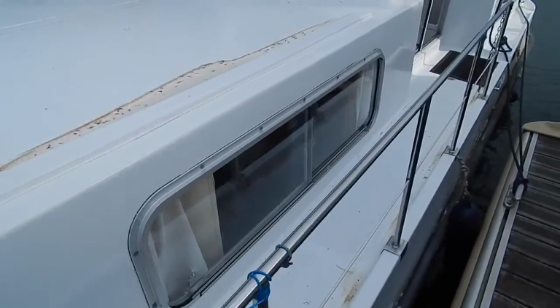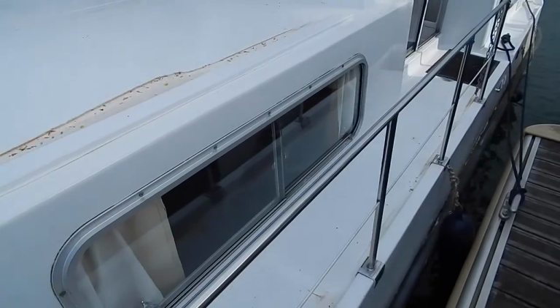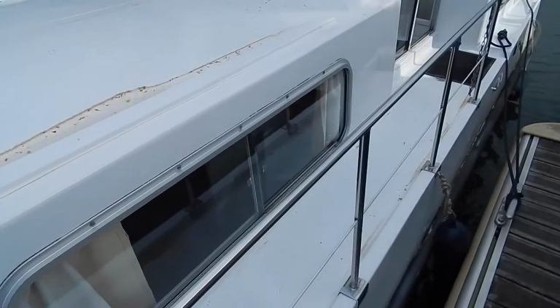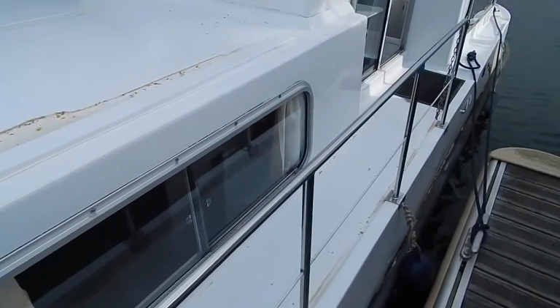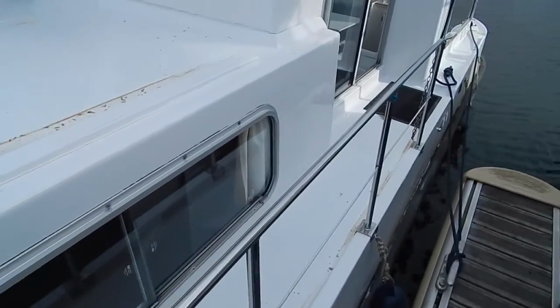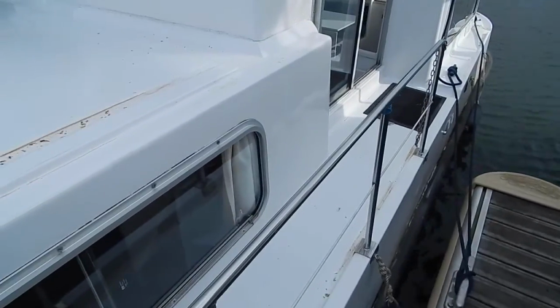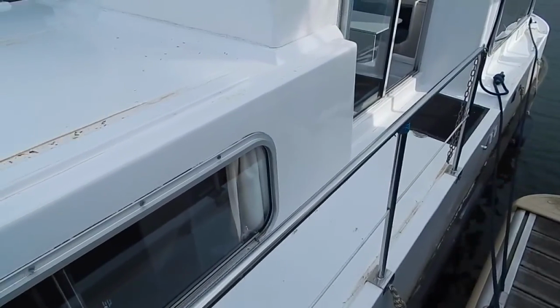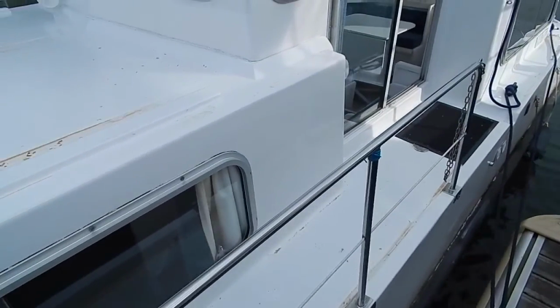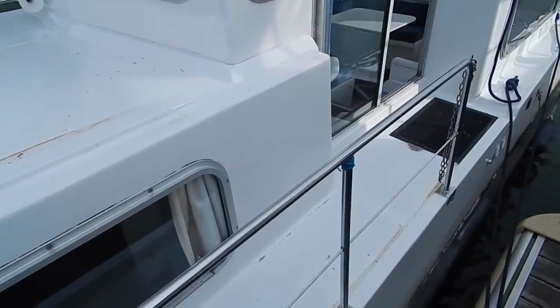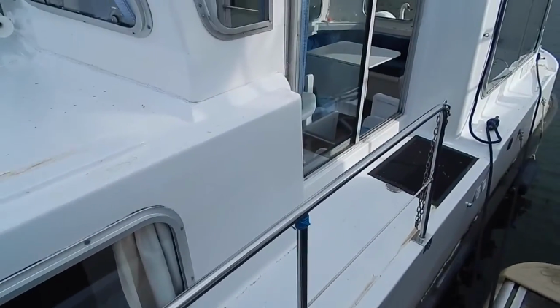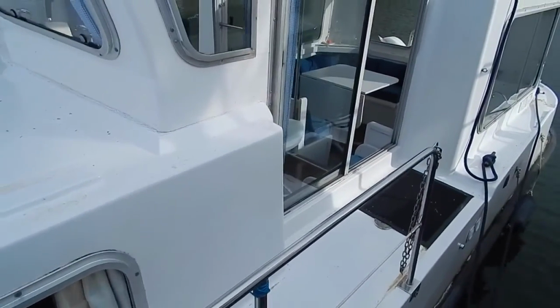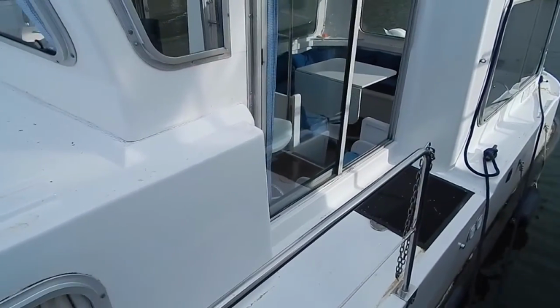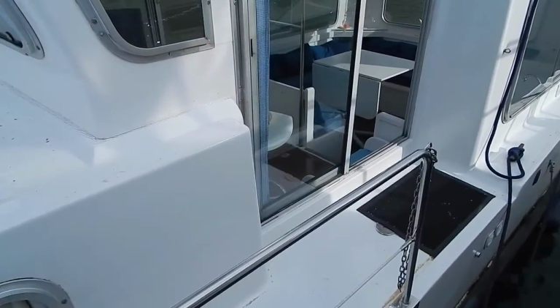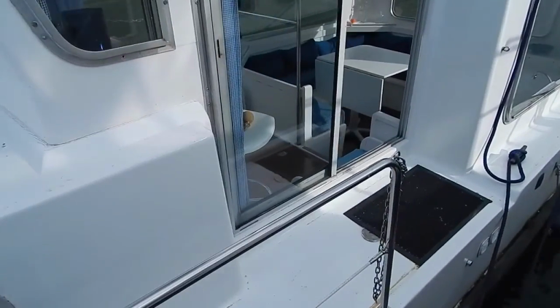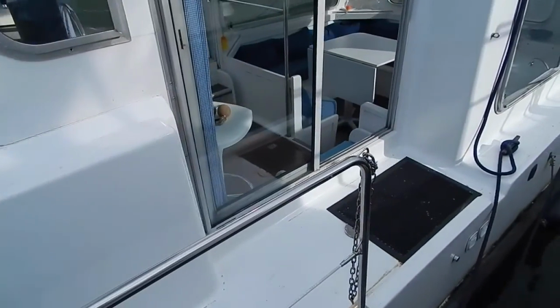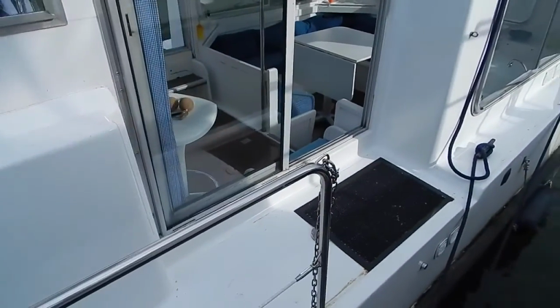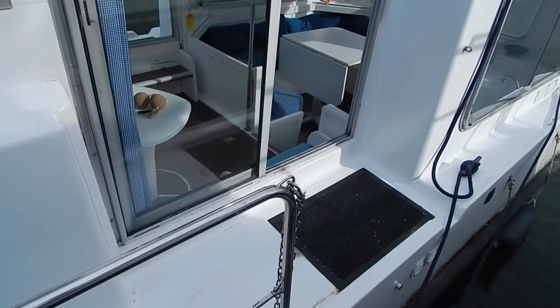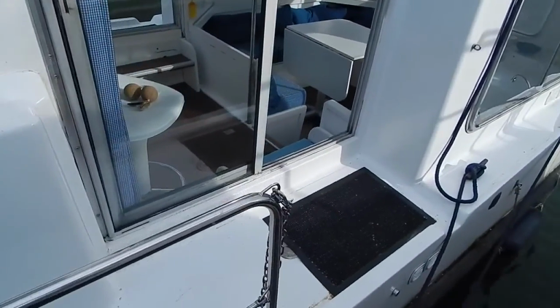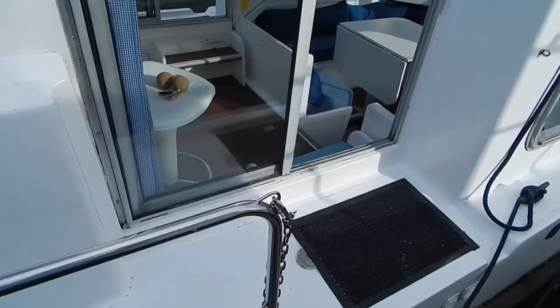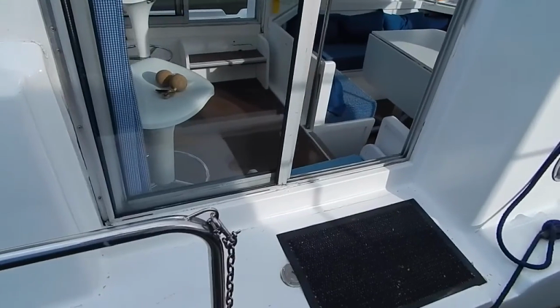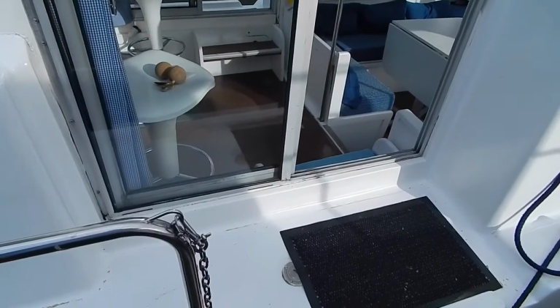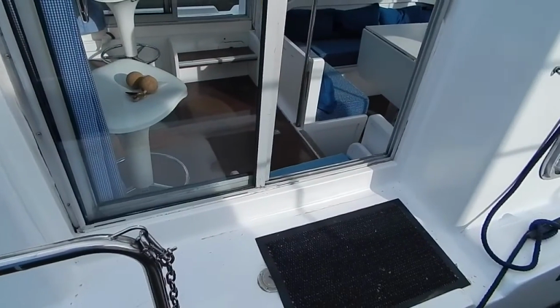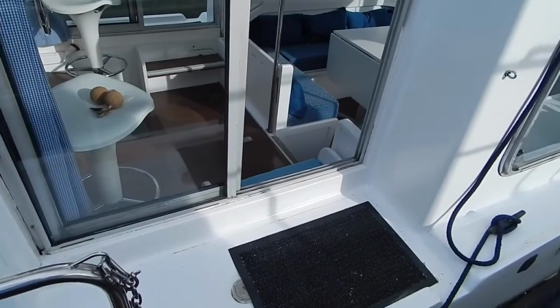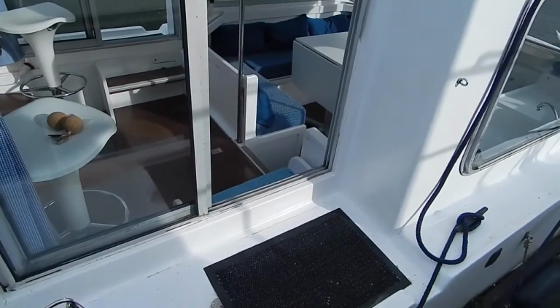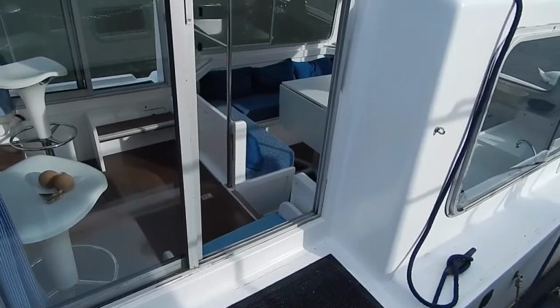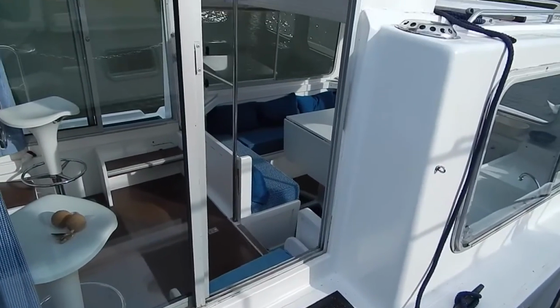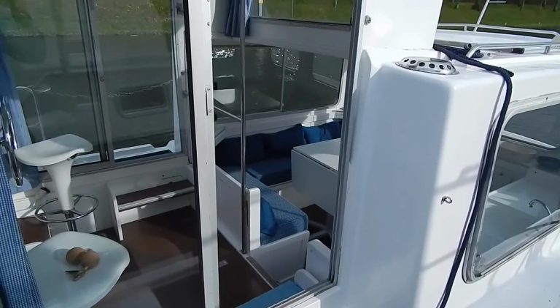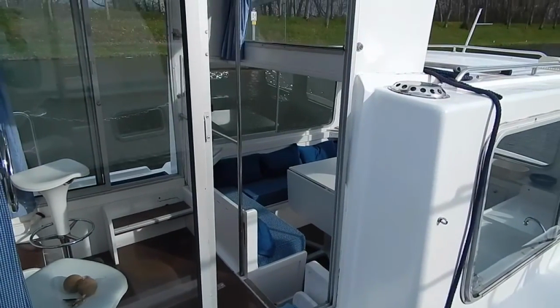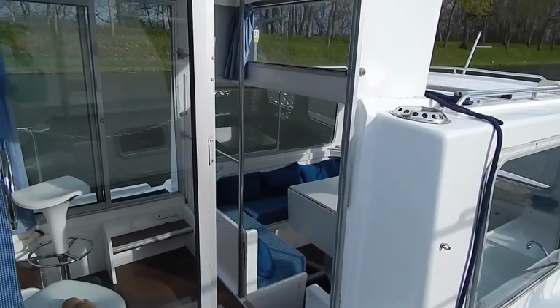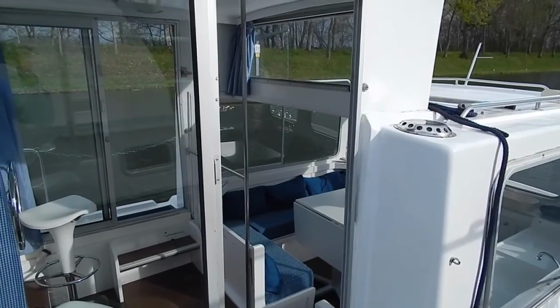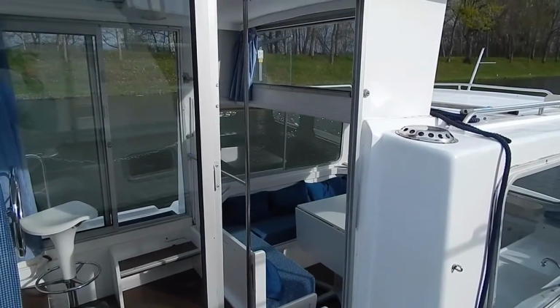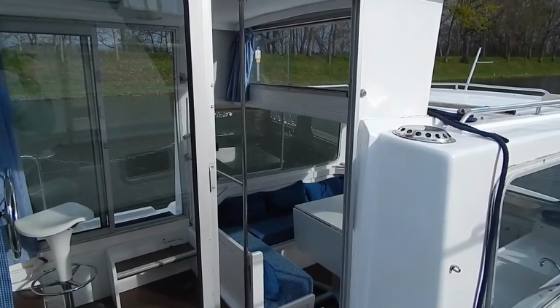These are nice and solid — there's no mushy sag on these gunwales as you walk up and down. Good reassuring stanchions.